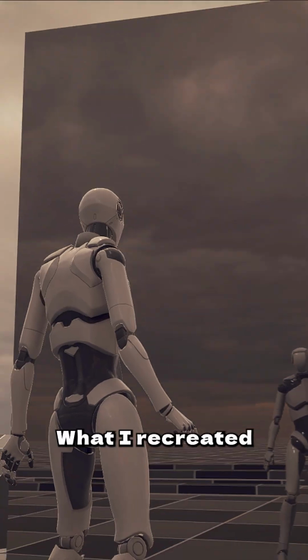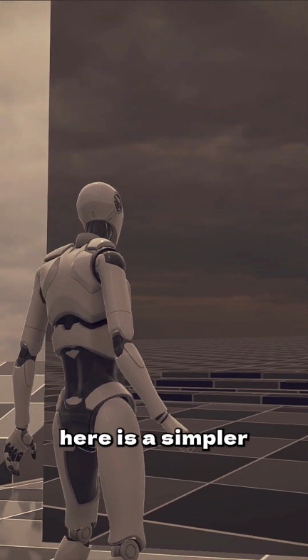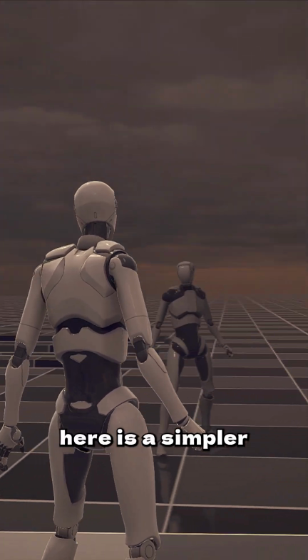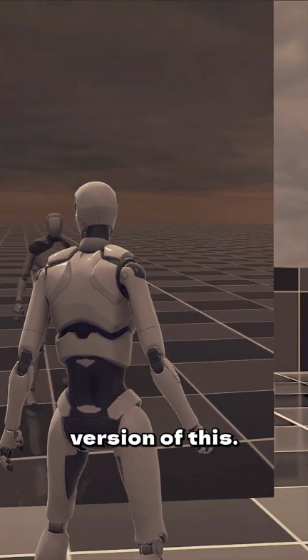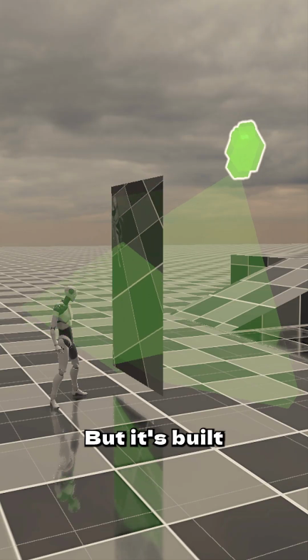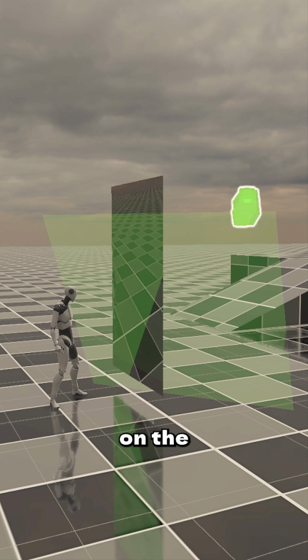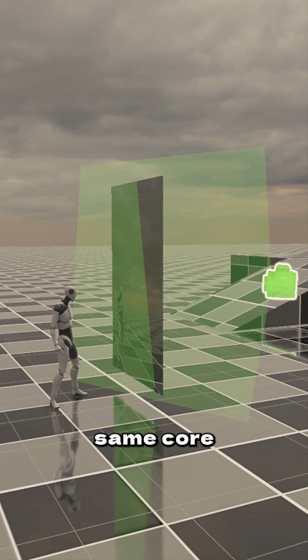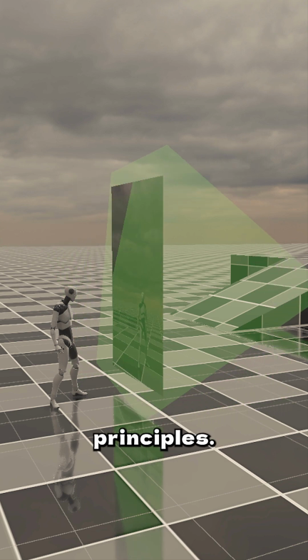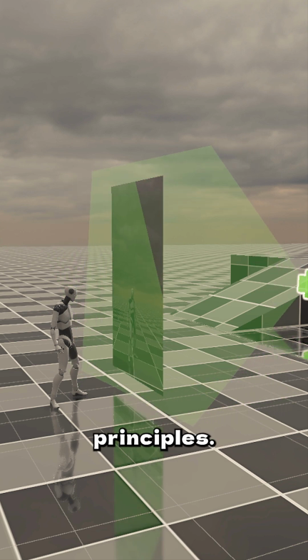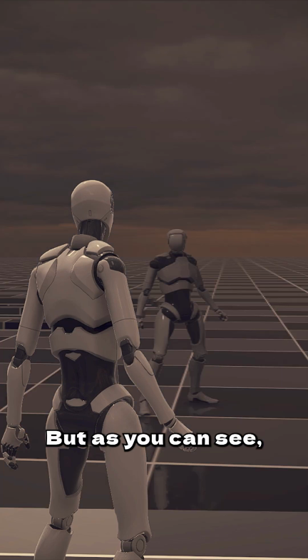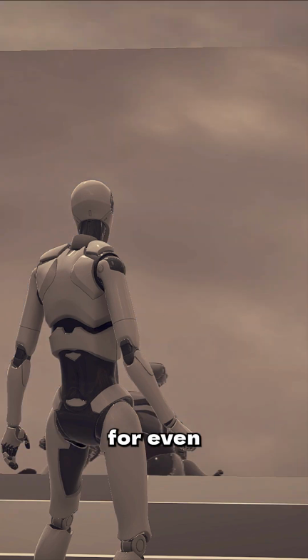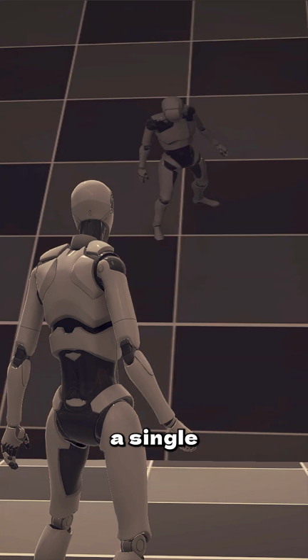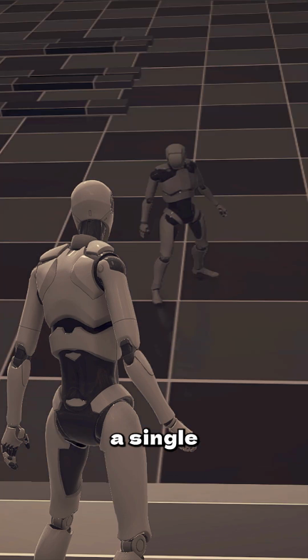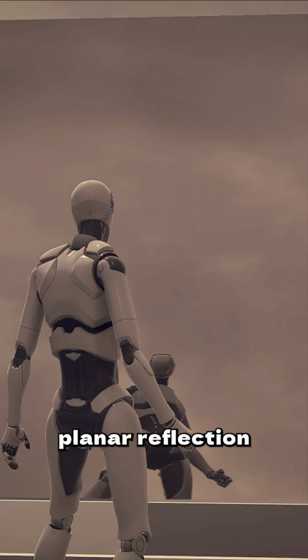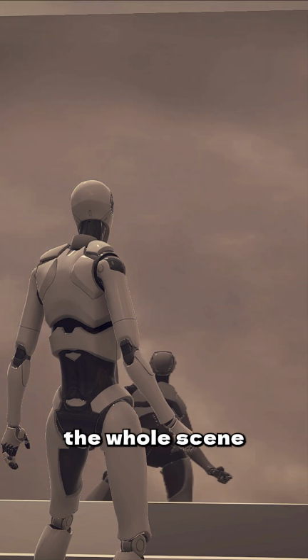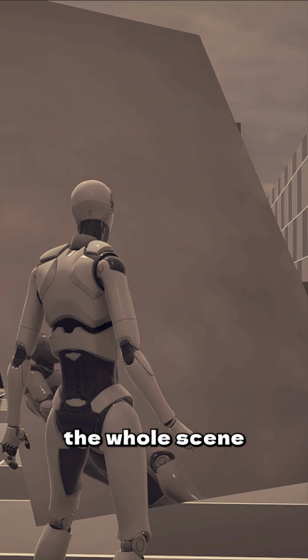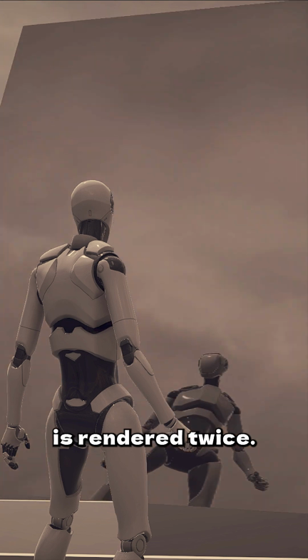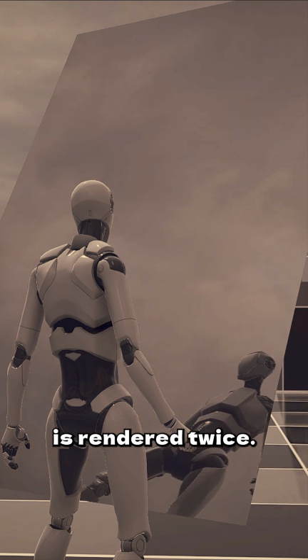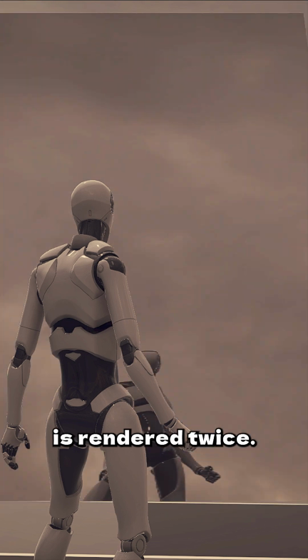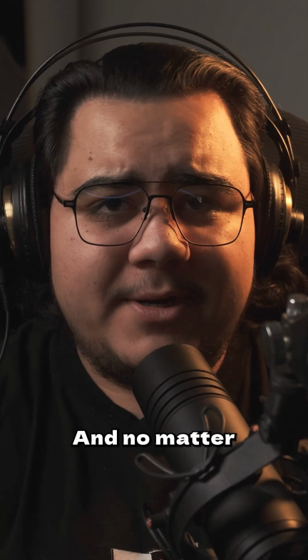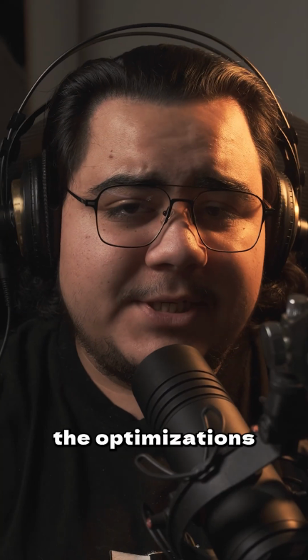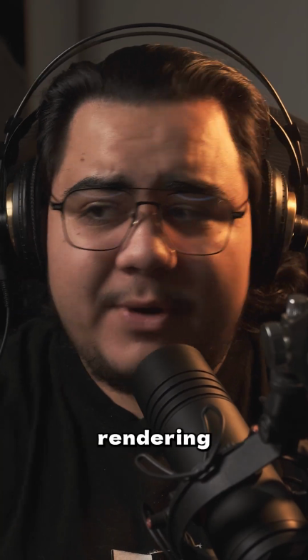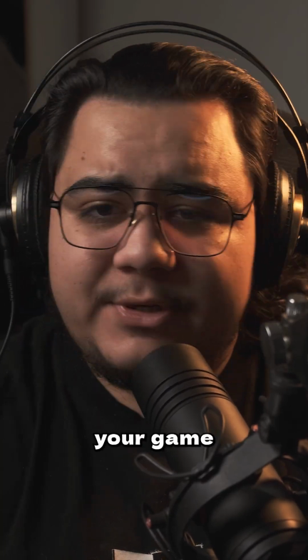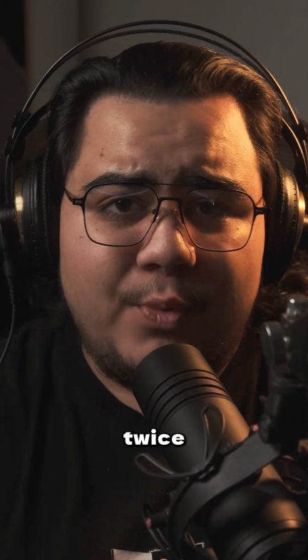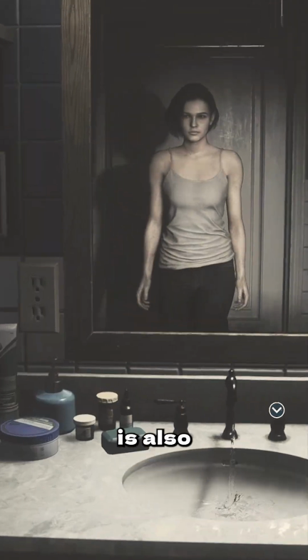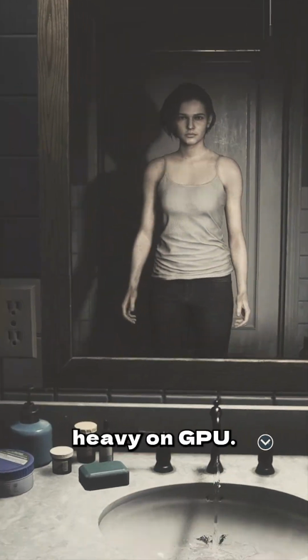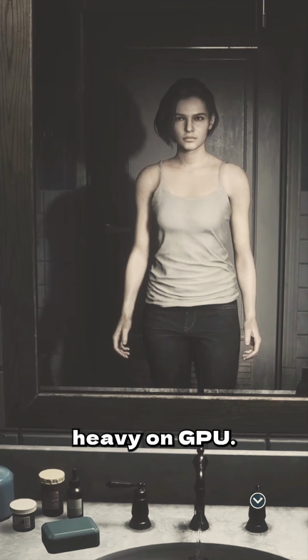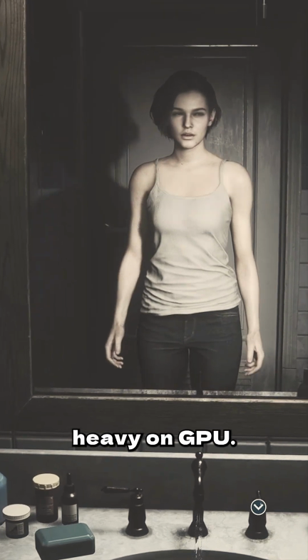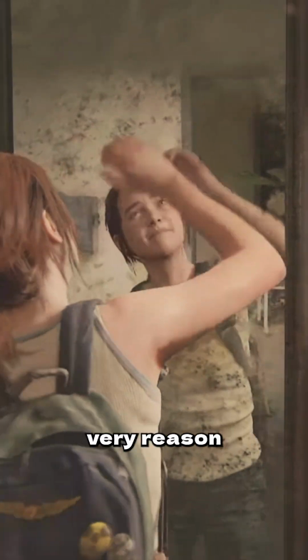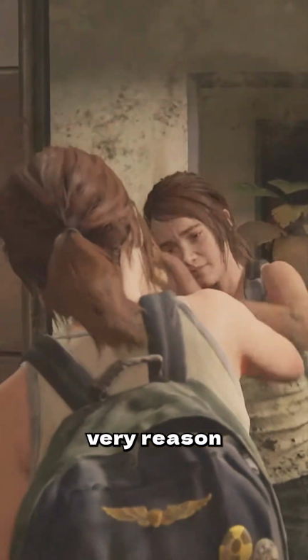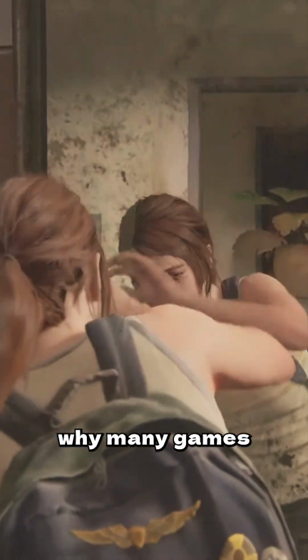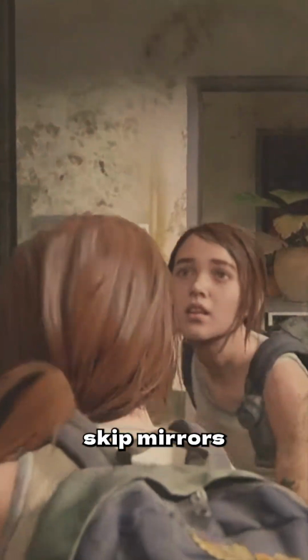What I recreated here is a simpler version of this, but it's built on the same core principles. As you can see, even a single planar reflection causes the whole scene to be rendered twice, and no matter the optimizations, rendering your game twice is heavy on the GPU.